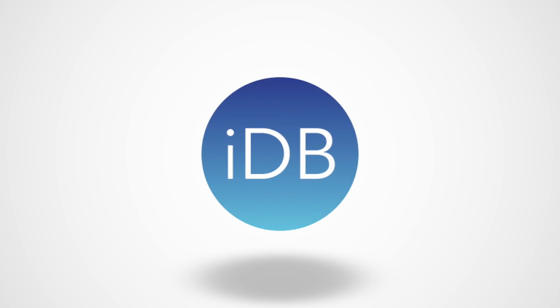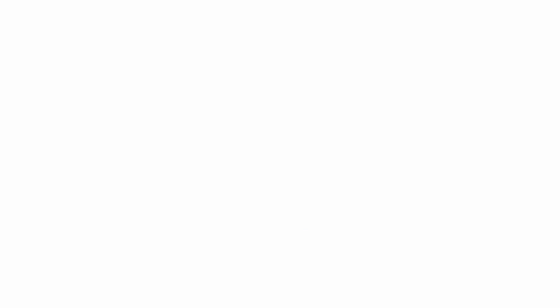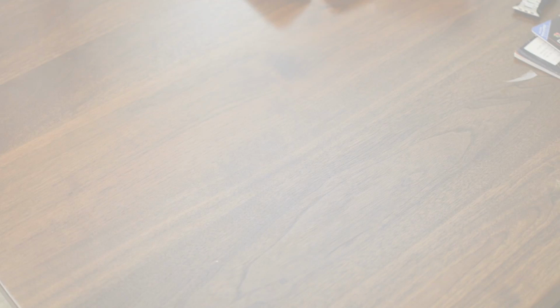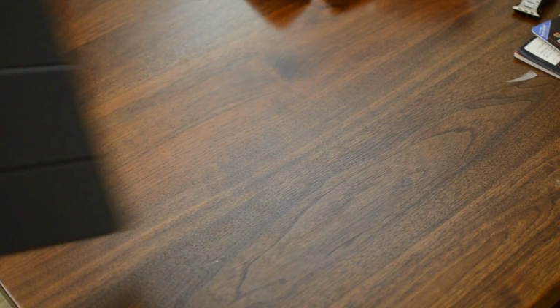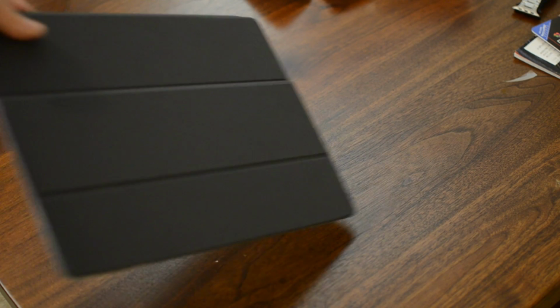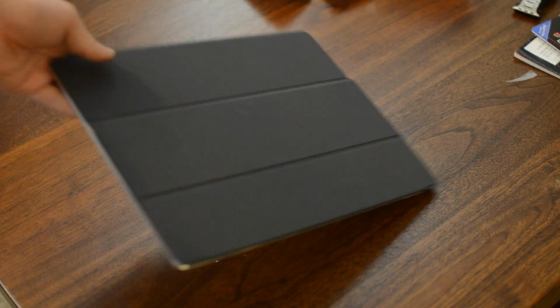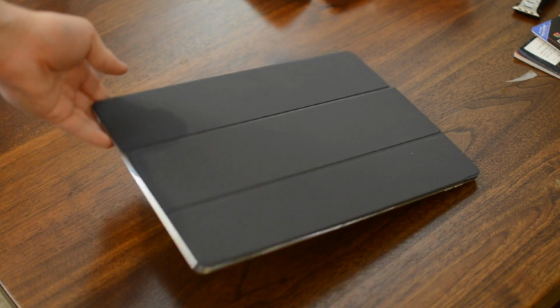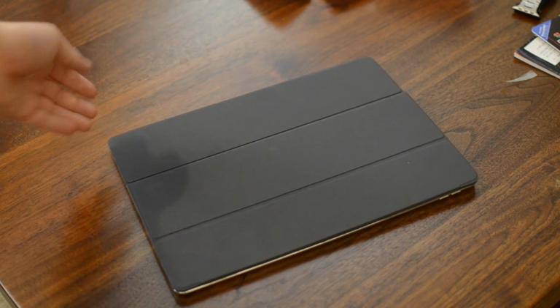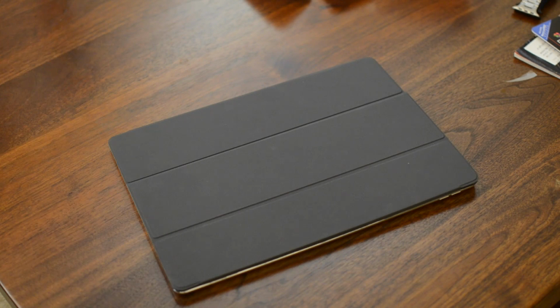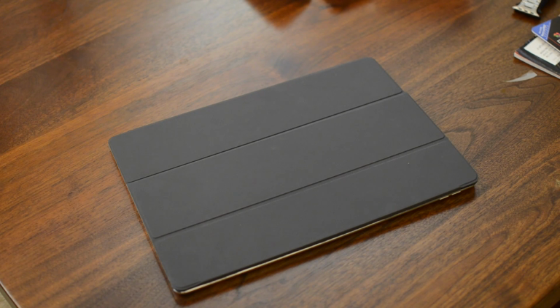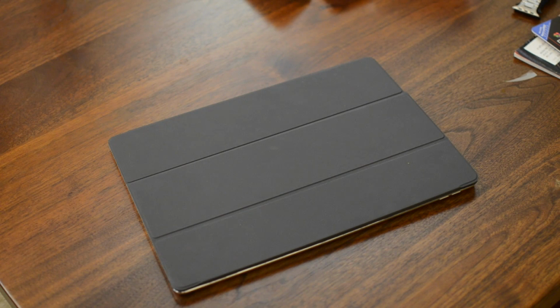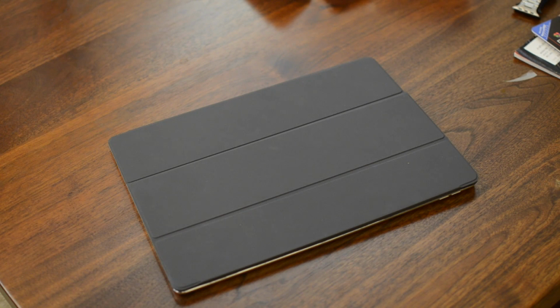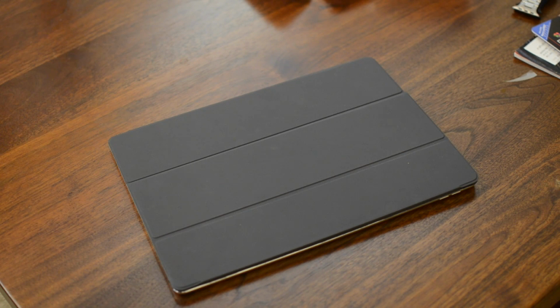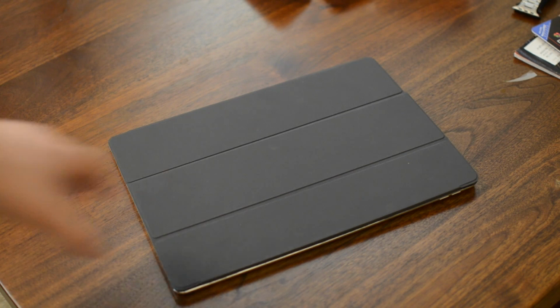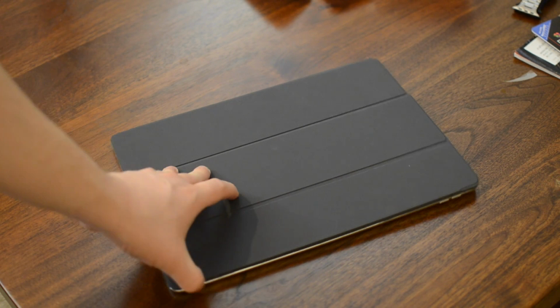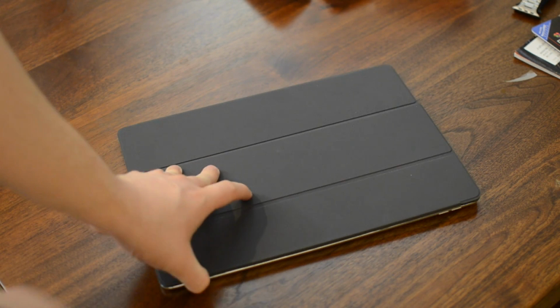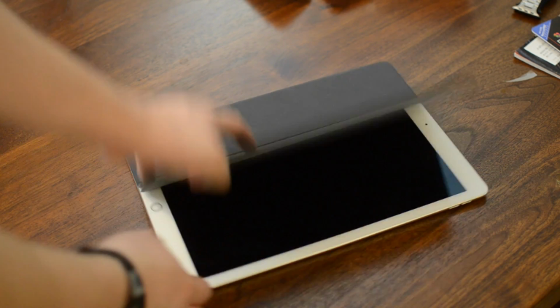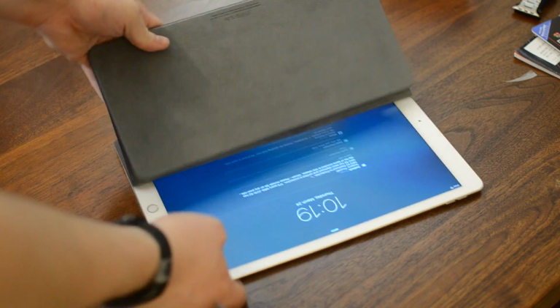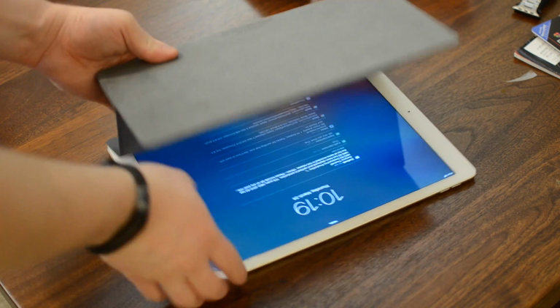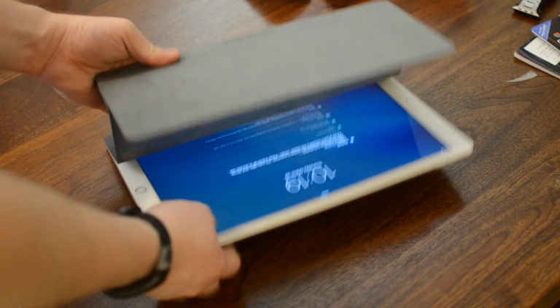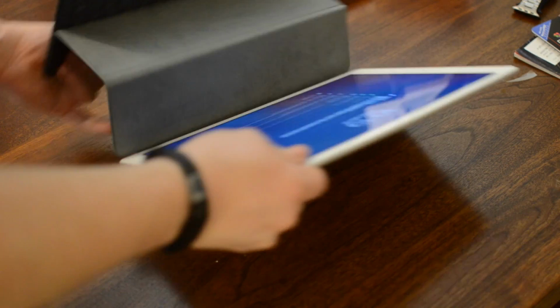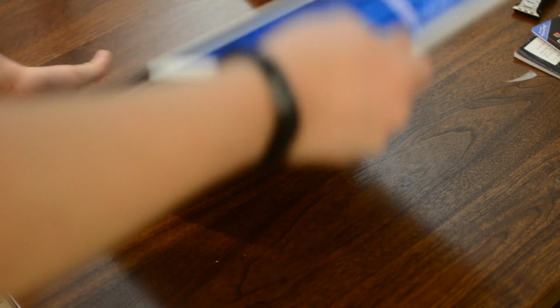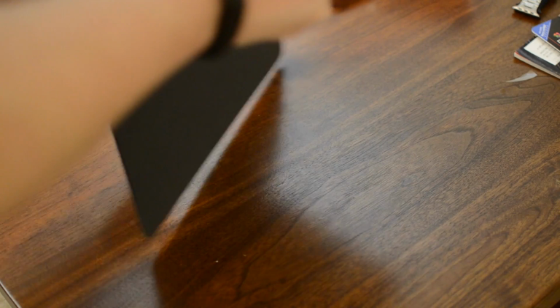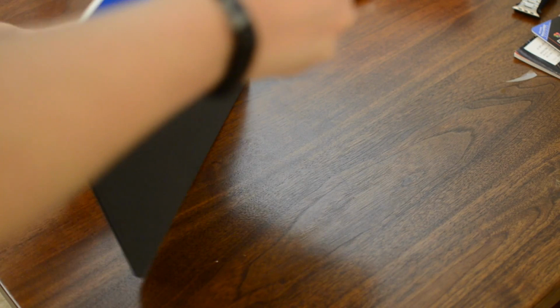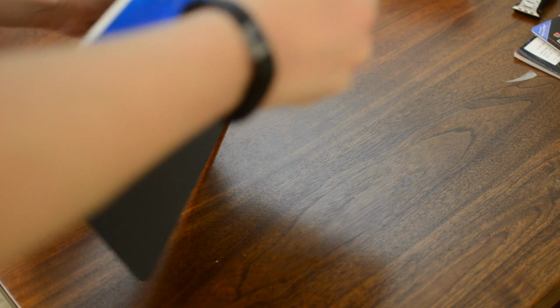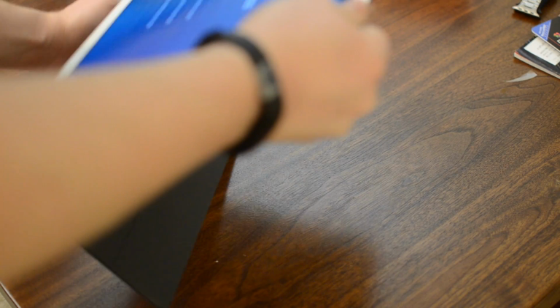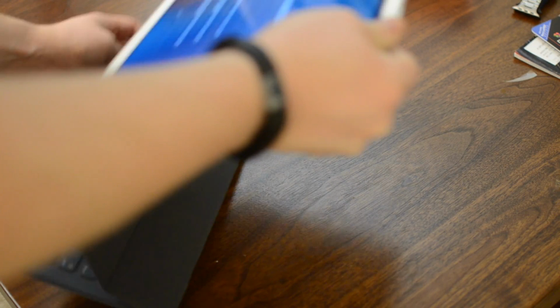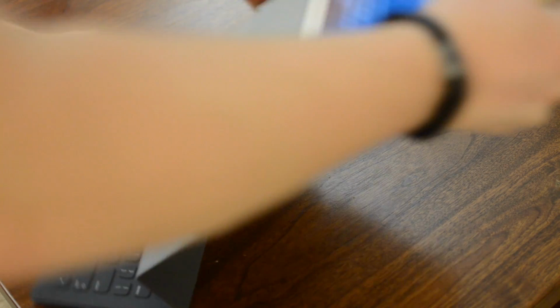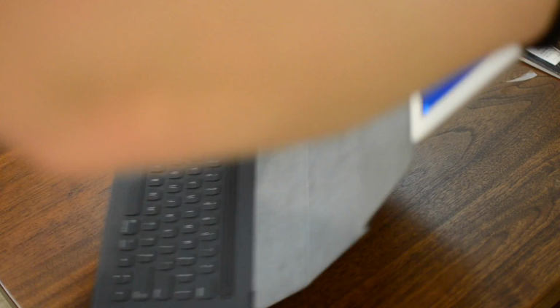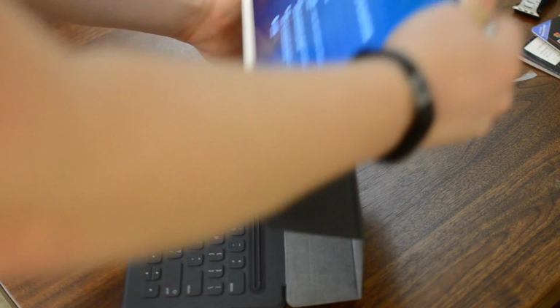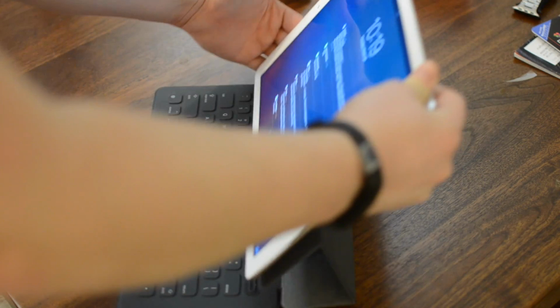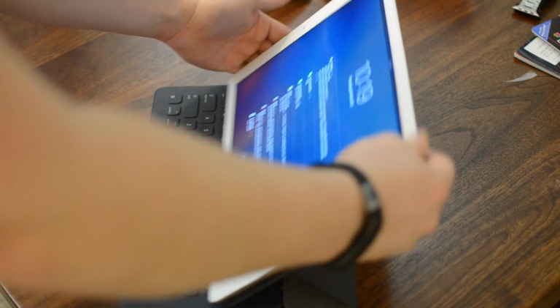Welcome everyone, it is Andrew here from iDownloadBlog. We have a quick tip today: how to charge your iPad Pro at over twice as fast as it does with the included charger.